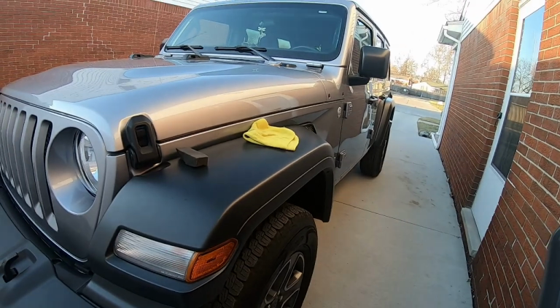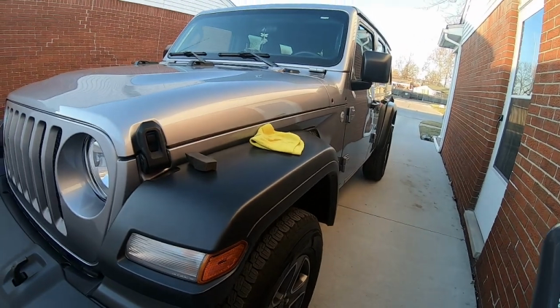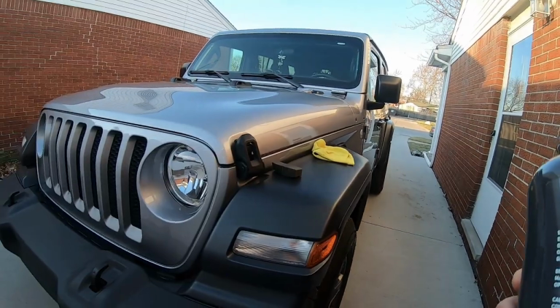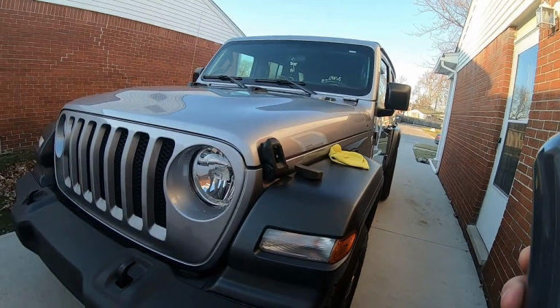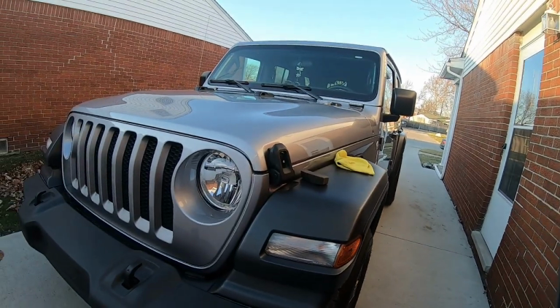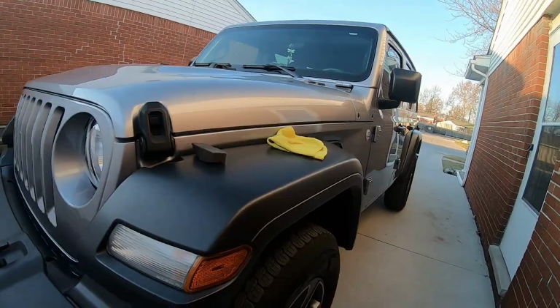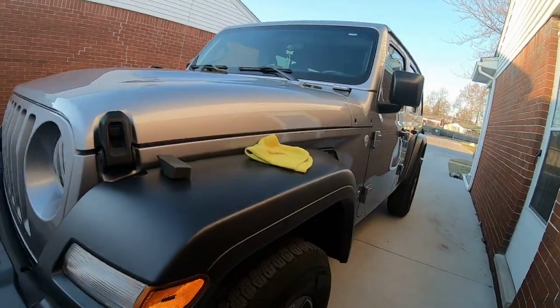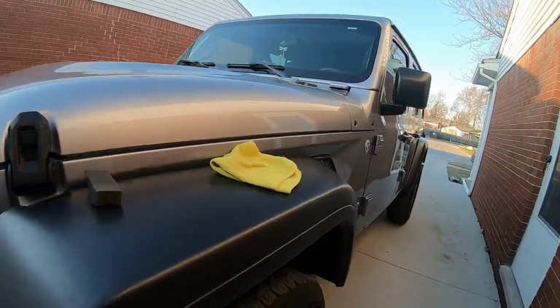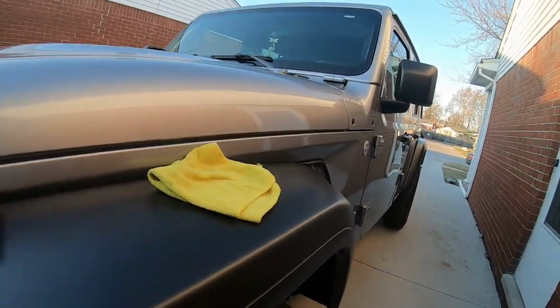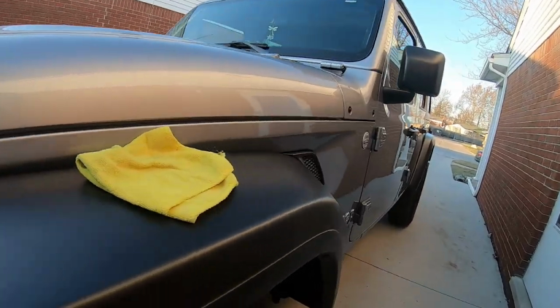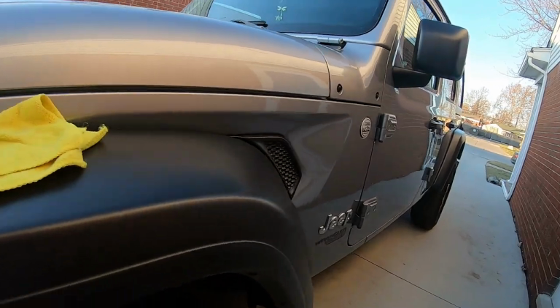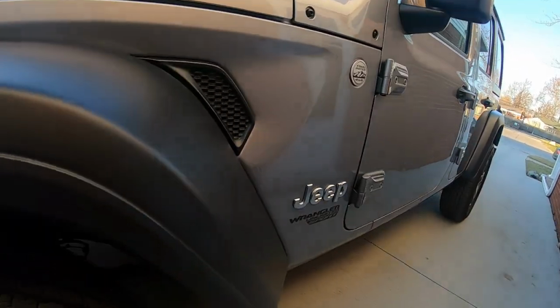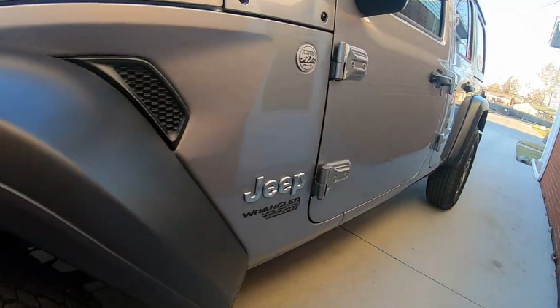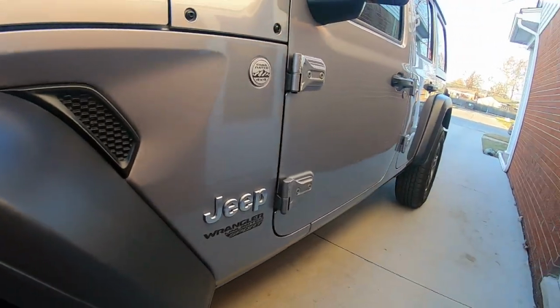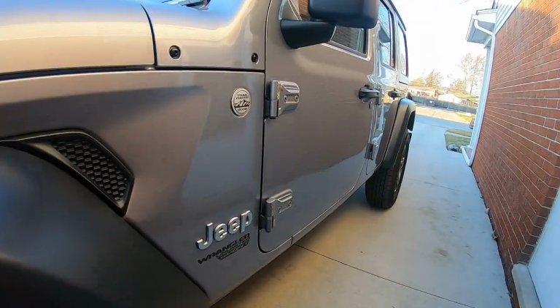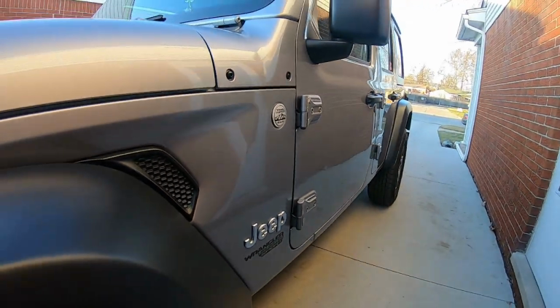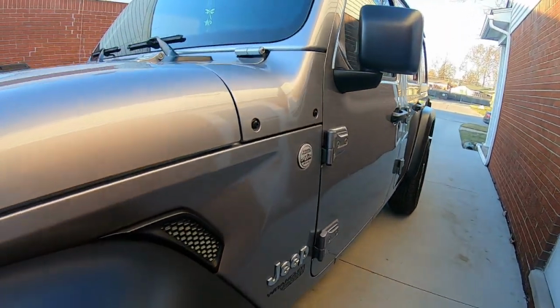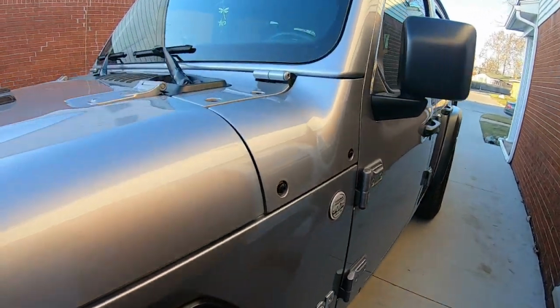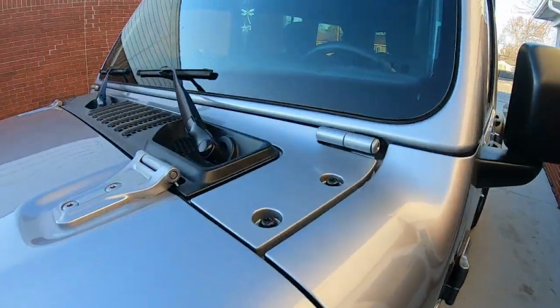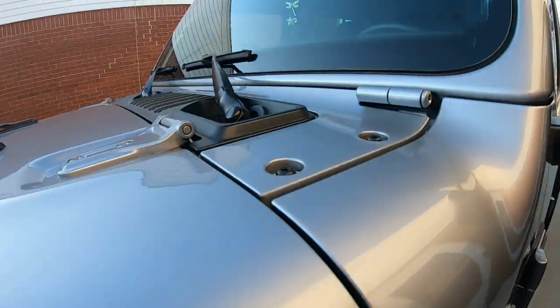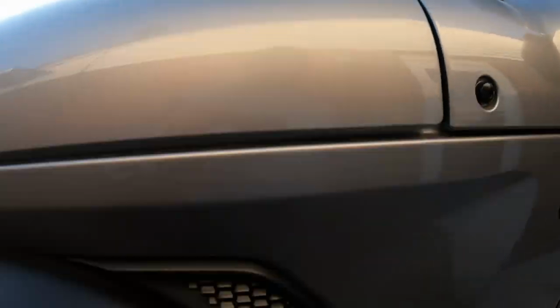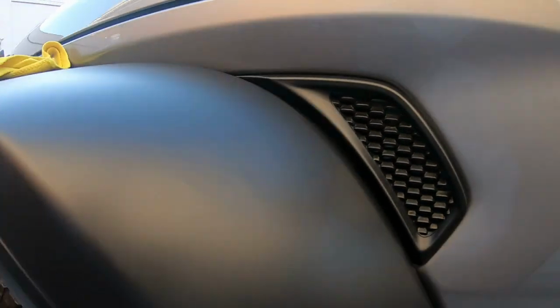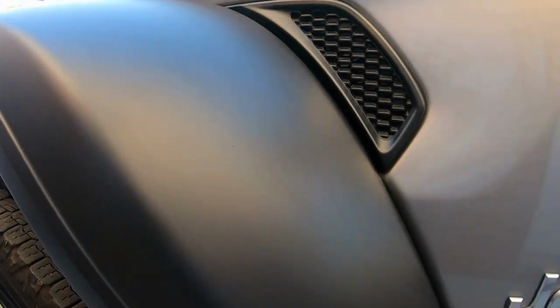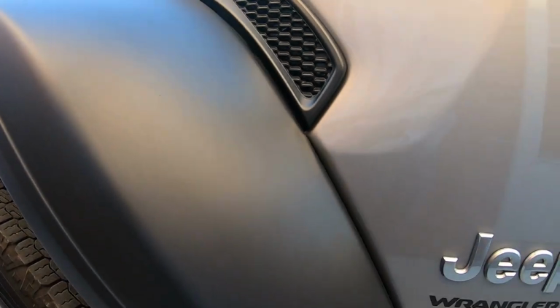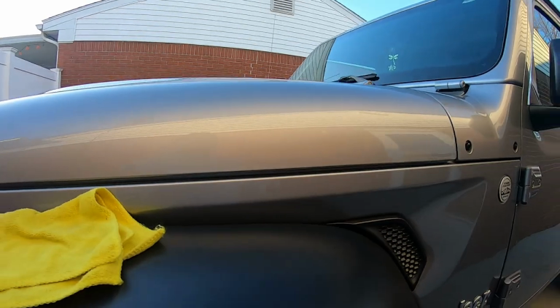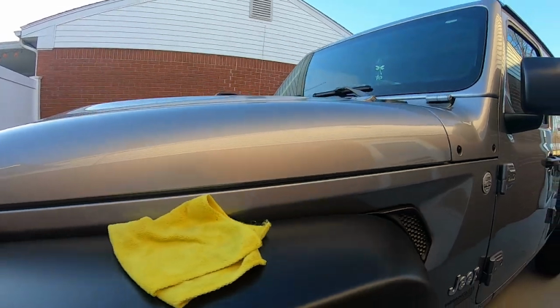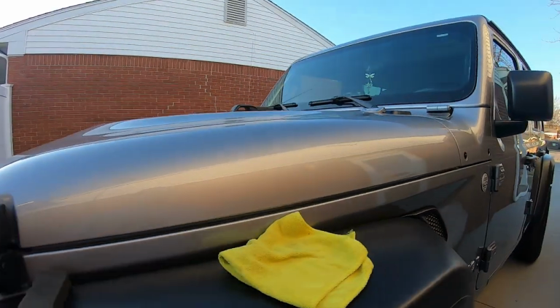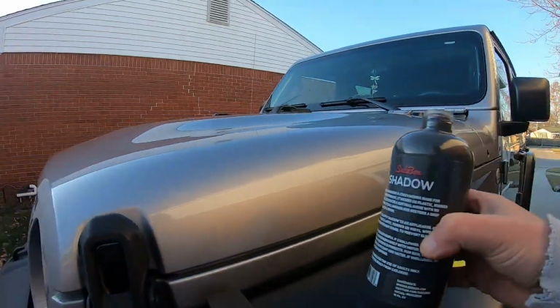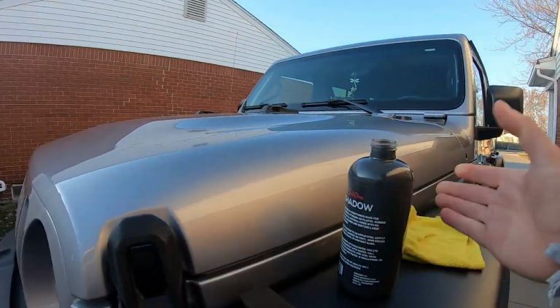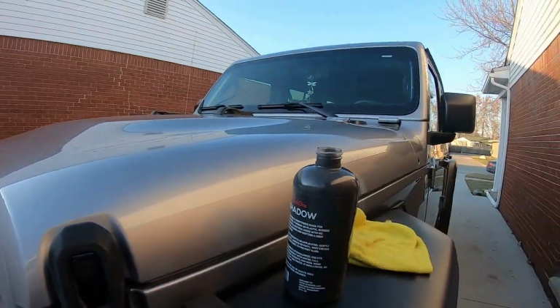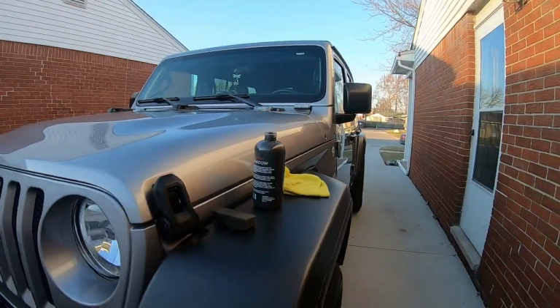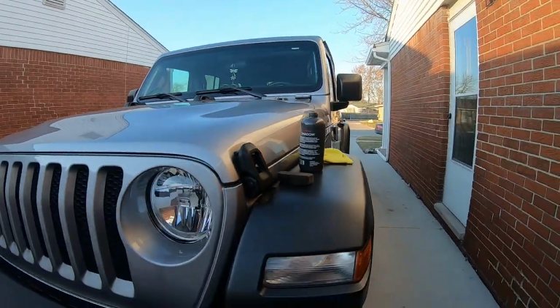We'll see what it looks like after I apply it — we'll let it settle for 24 hours. We'll see if we can look at it; it's usually dark out by four o'clock now. Let's check out what the plastic looks like currently — you can wash it or use an all-purpose cleaner to clean your plastic first.